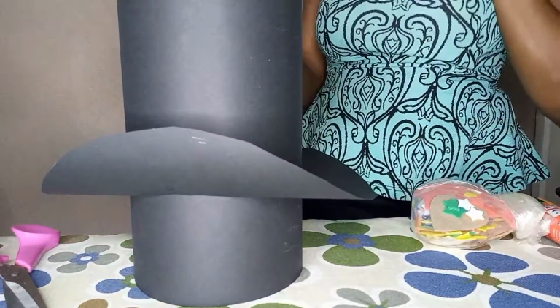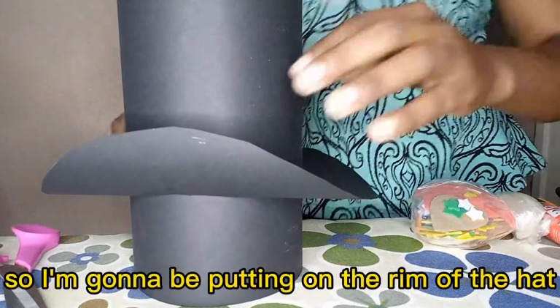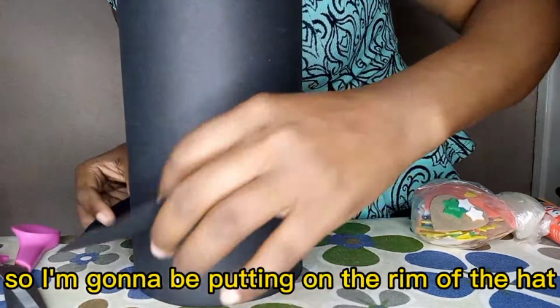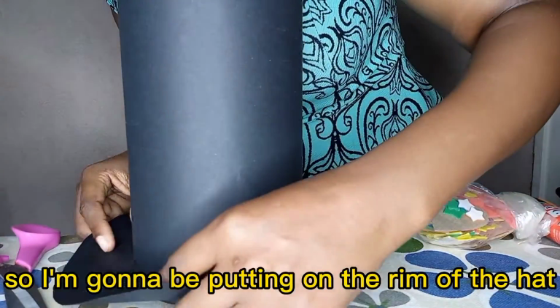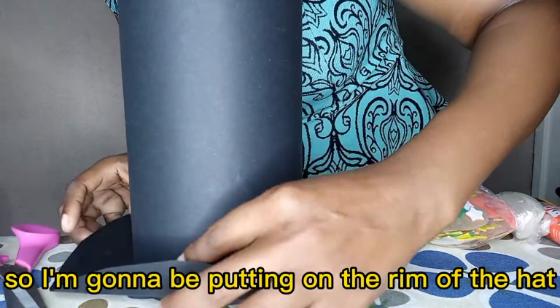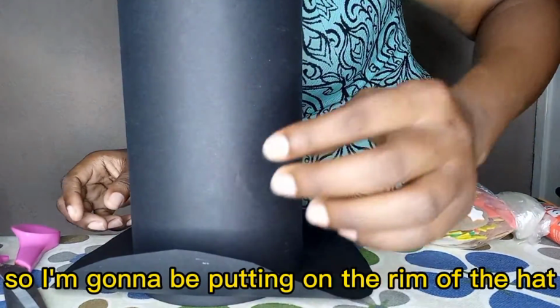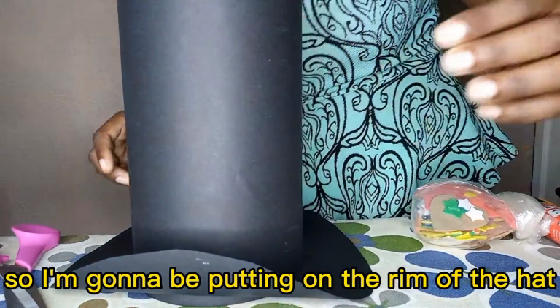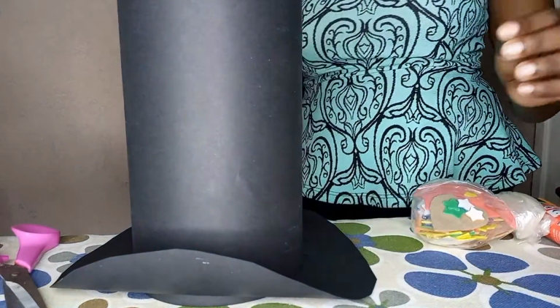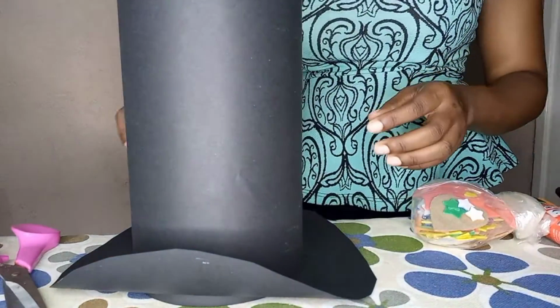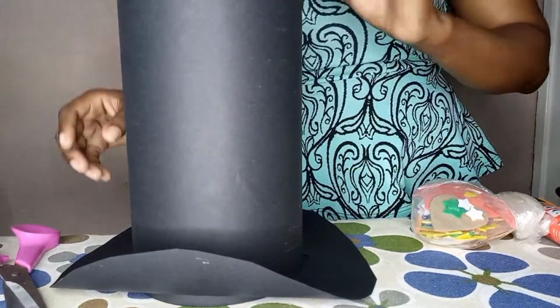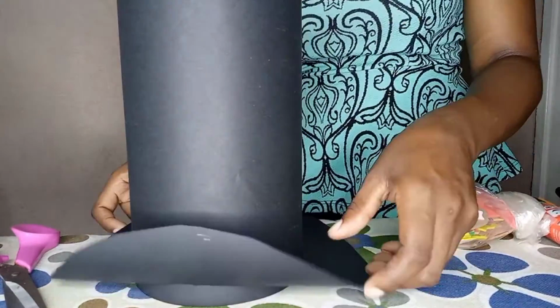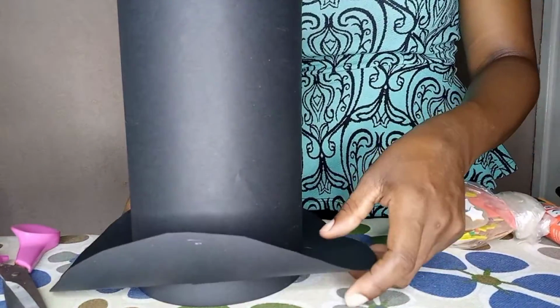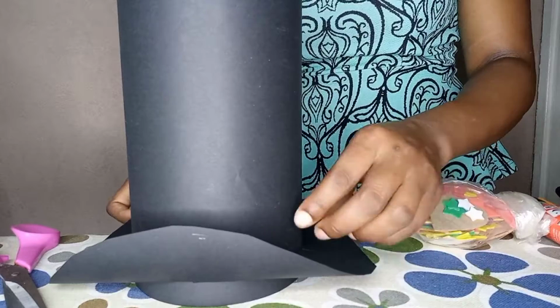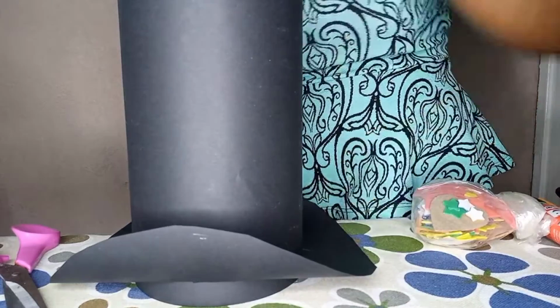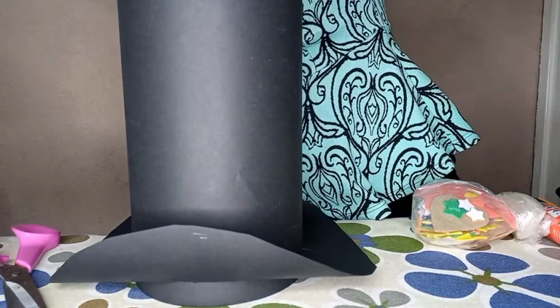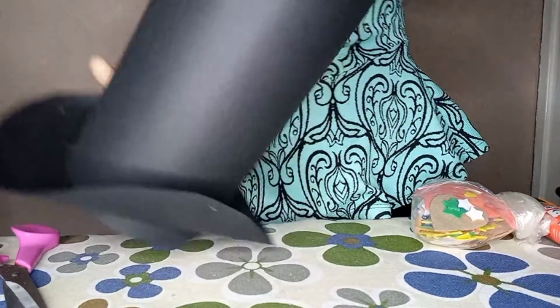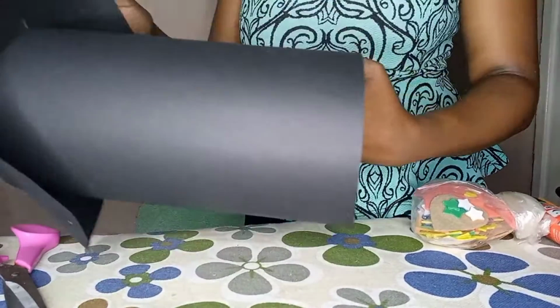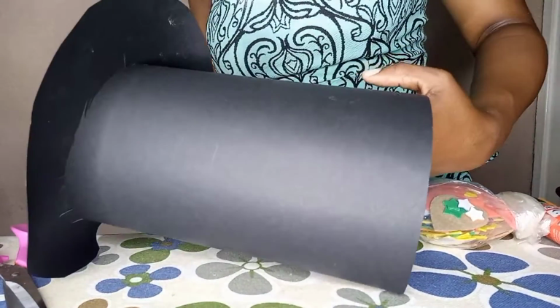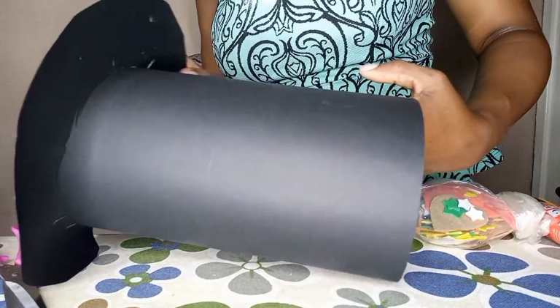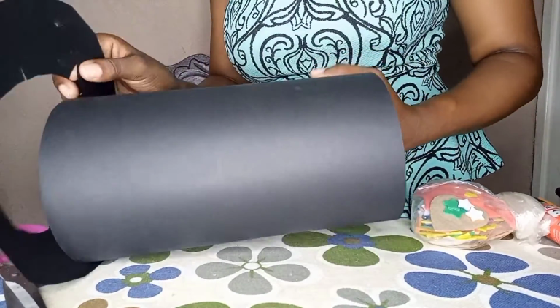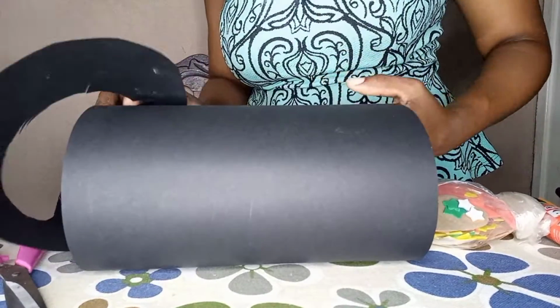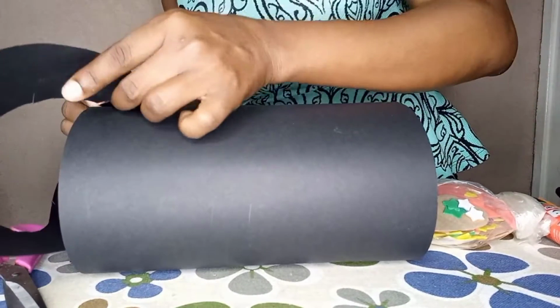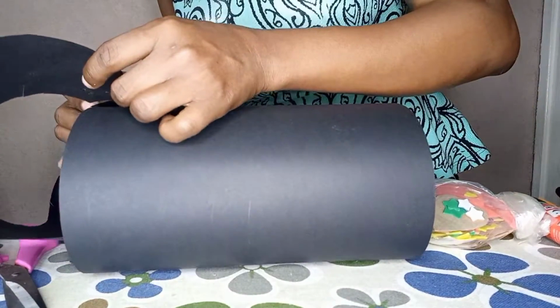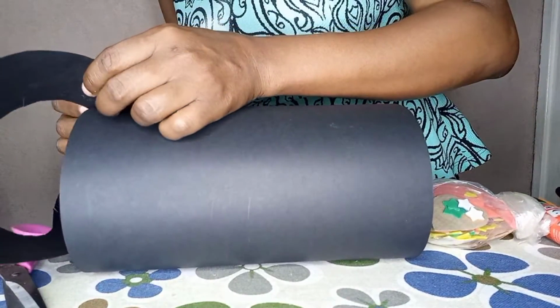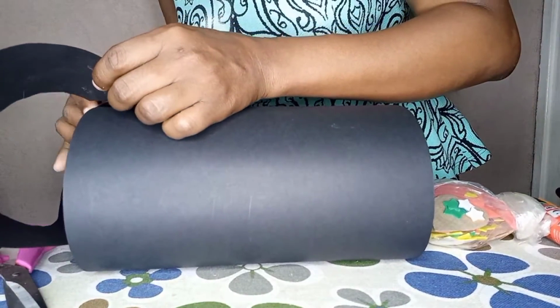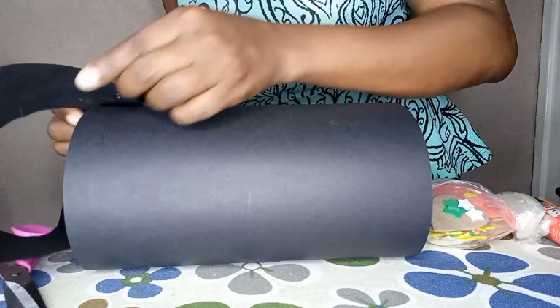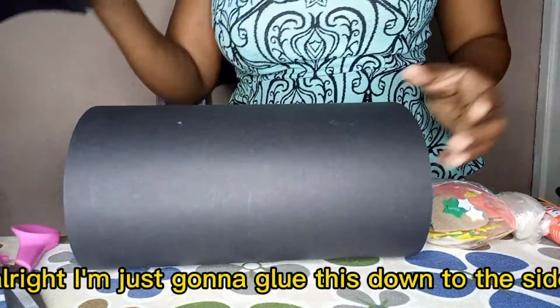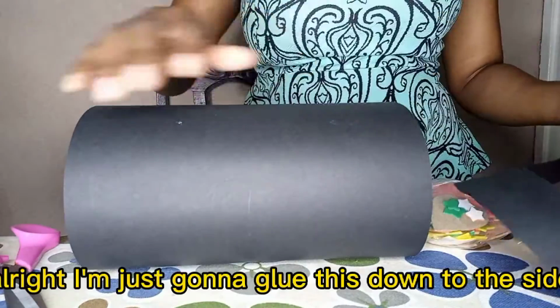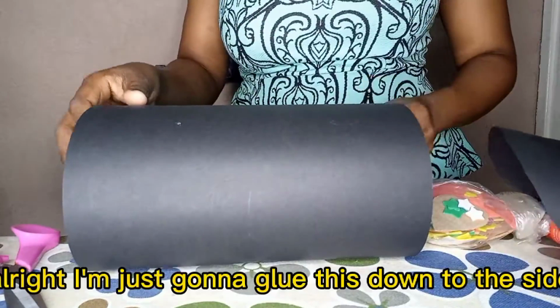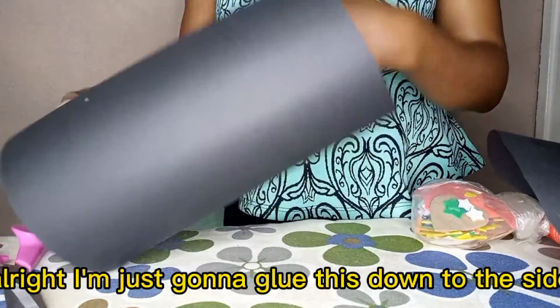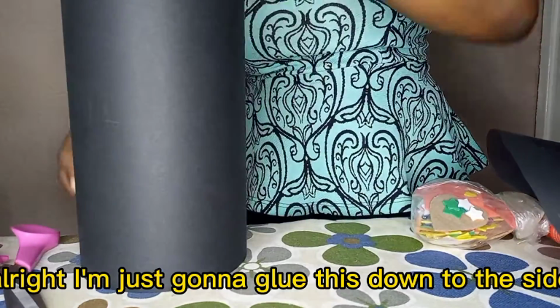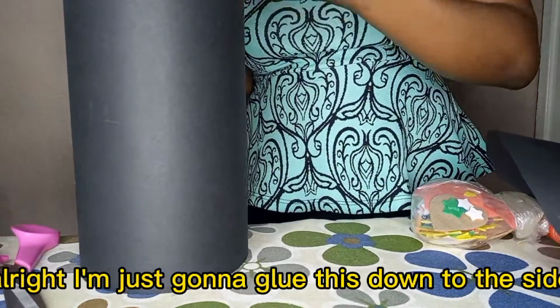I'm gonna be putting on the rim of the hat. I'm just gonna glue this down to the side.